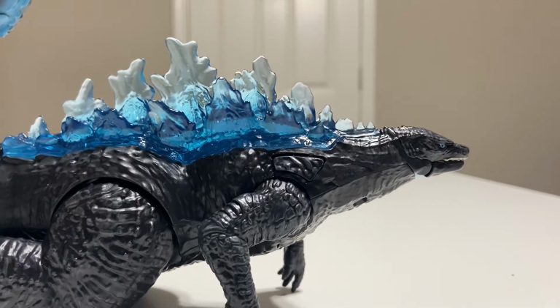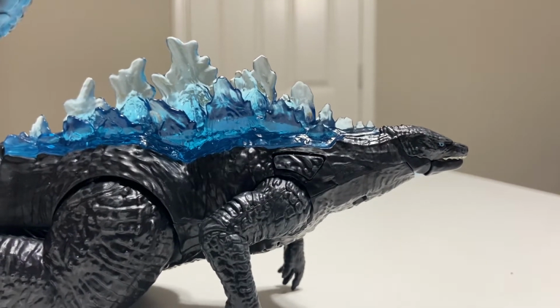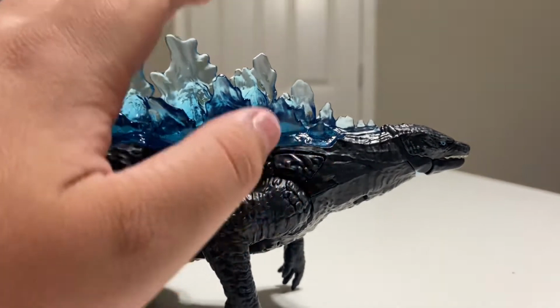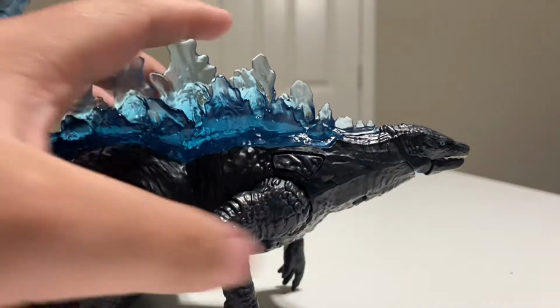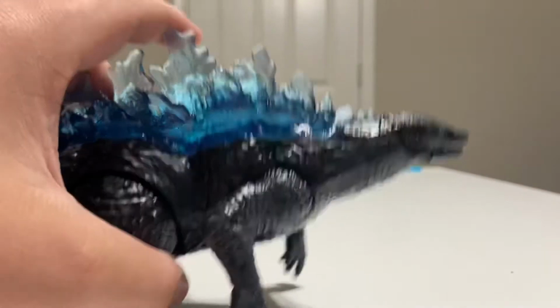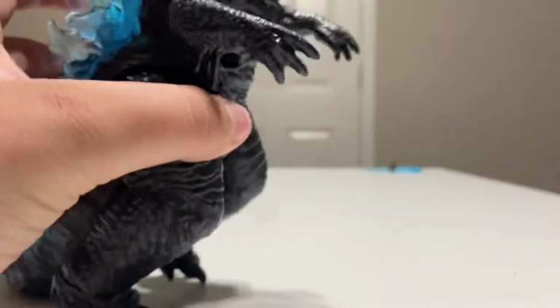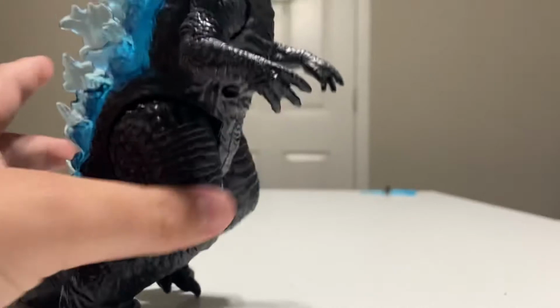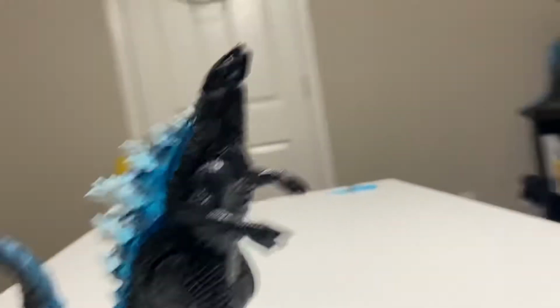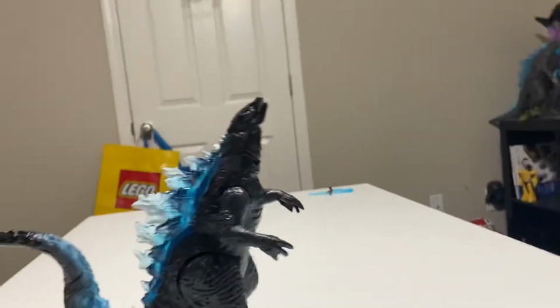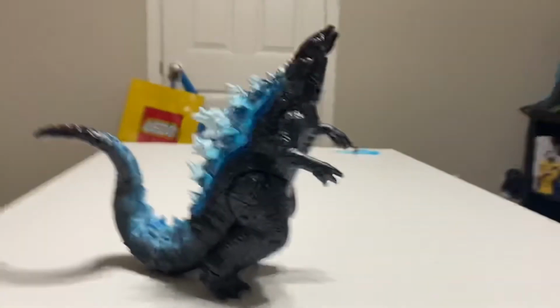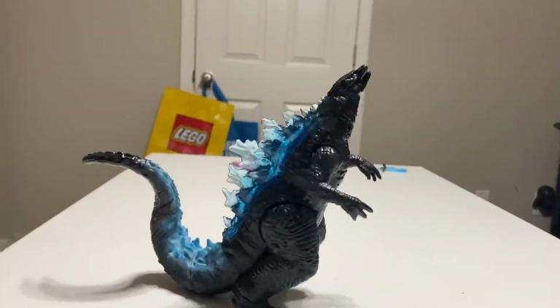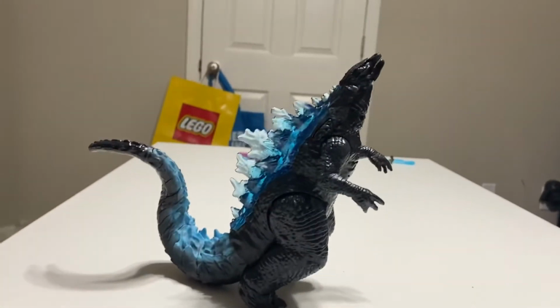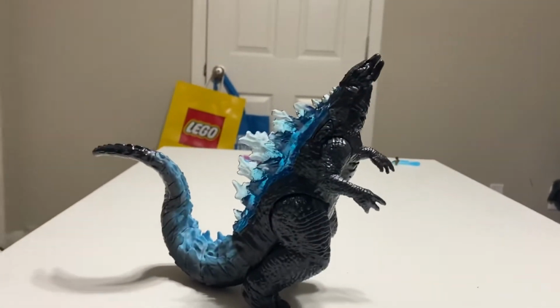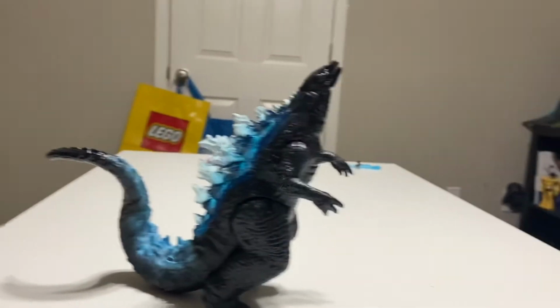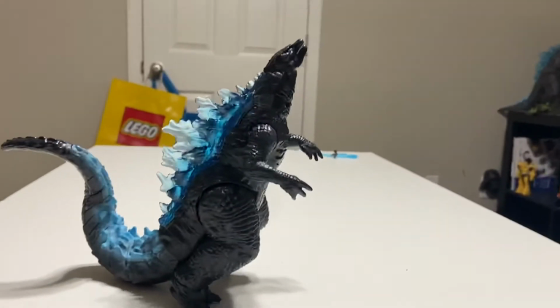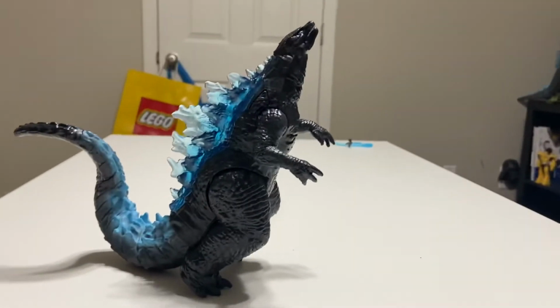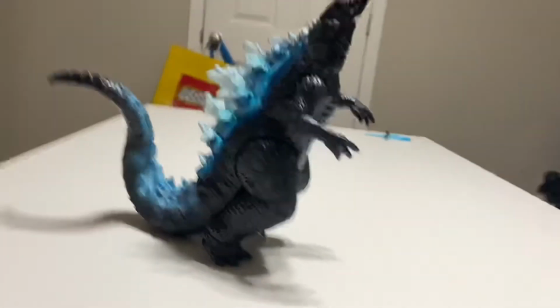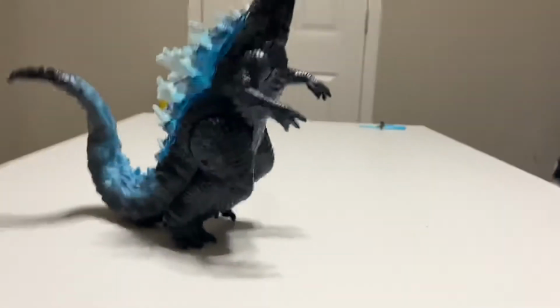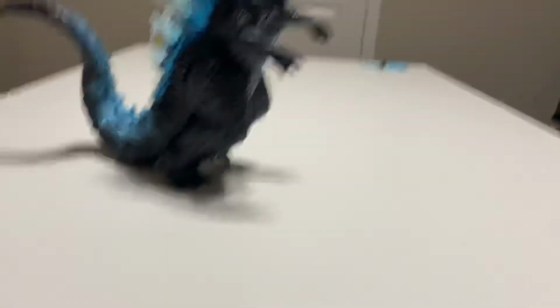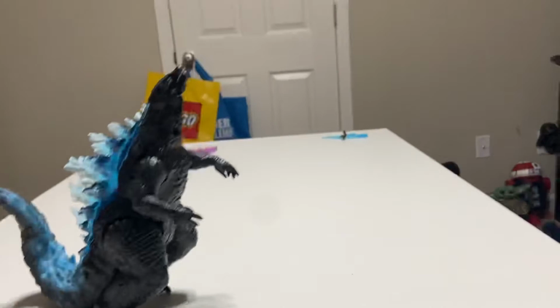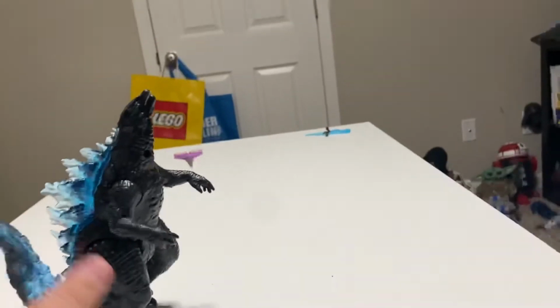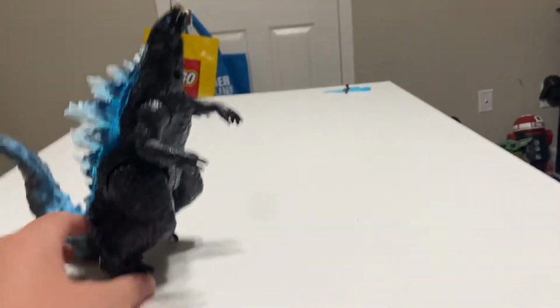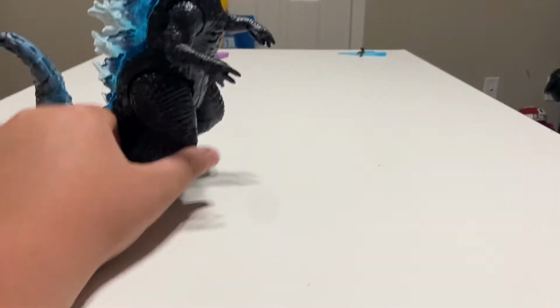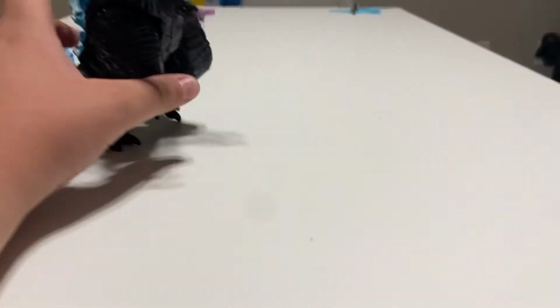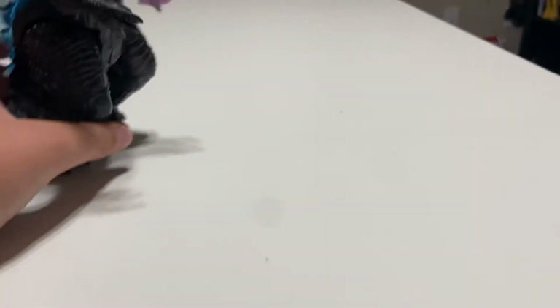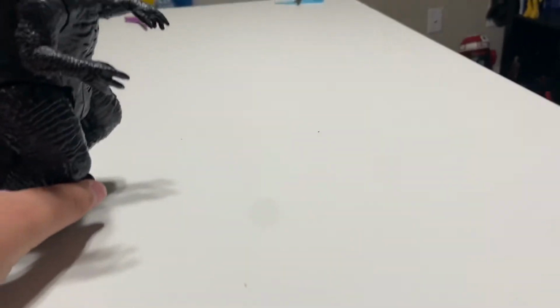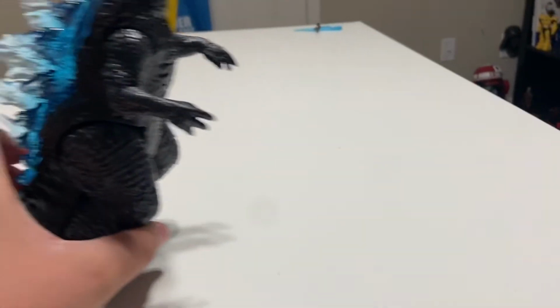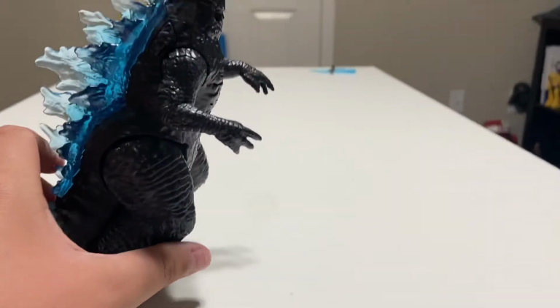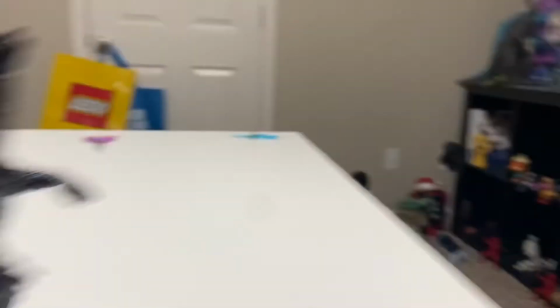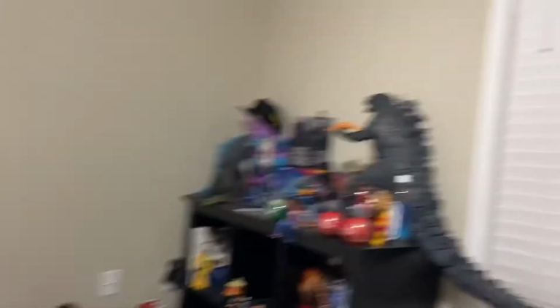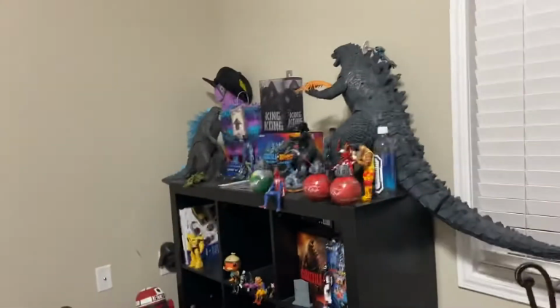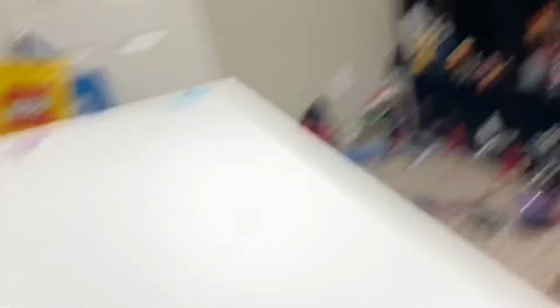This is a light and sound Godzilla figure. There's also a 12-inch version — I don't know if I'm gonna look for it or not, but I might. There's one that comes with like a plane, but I think it's big, like that big guy over there.